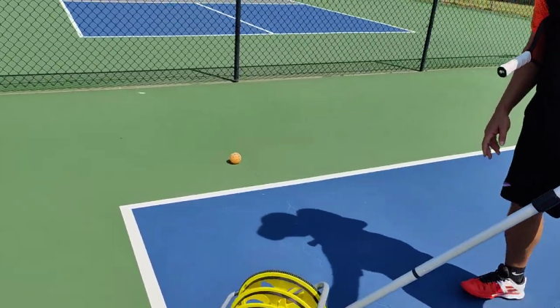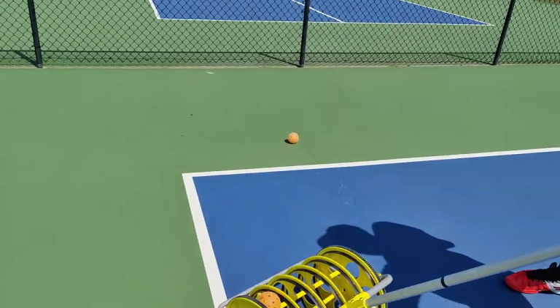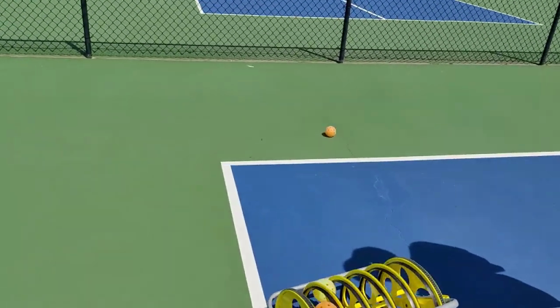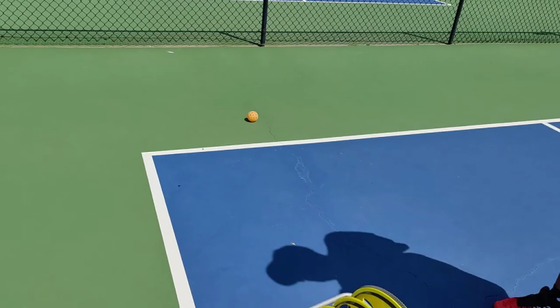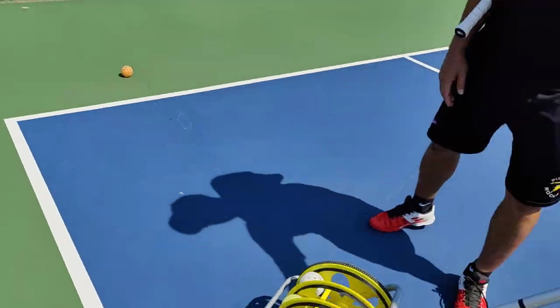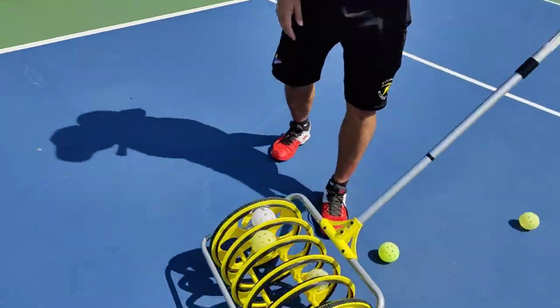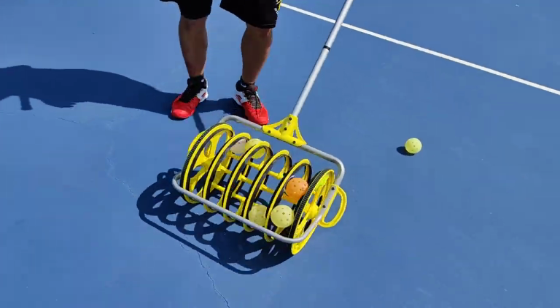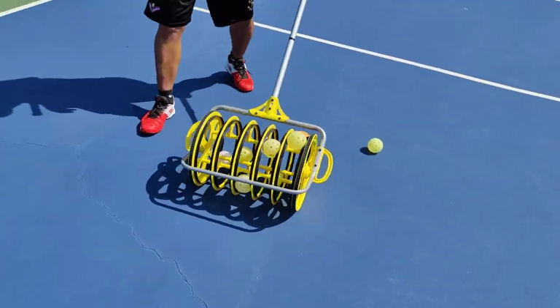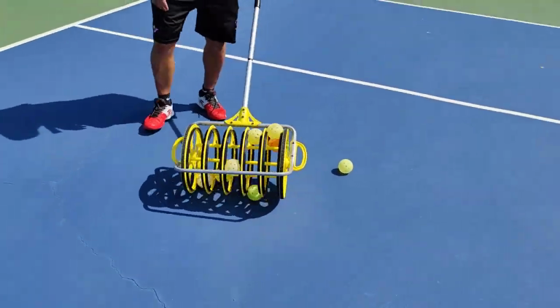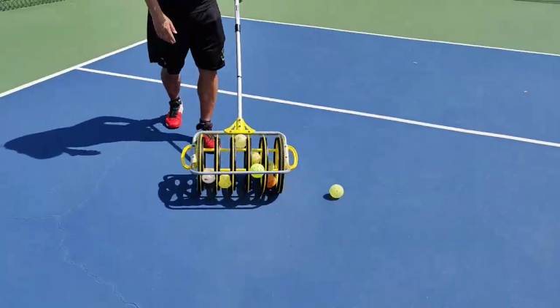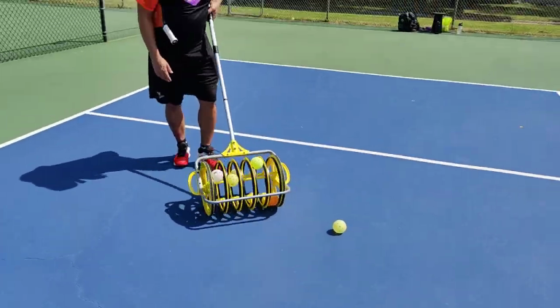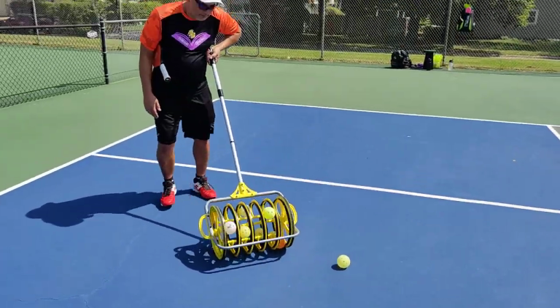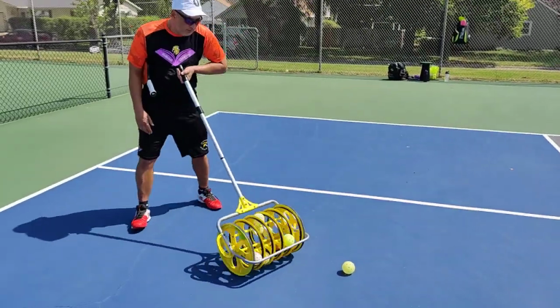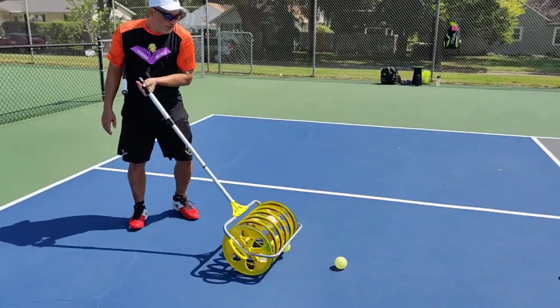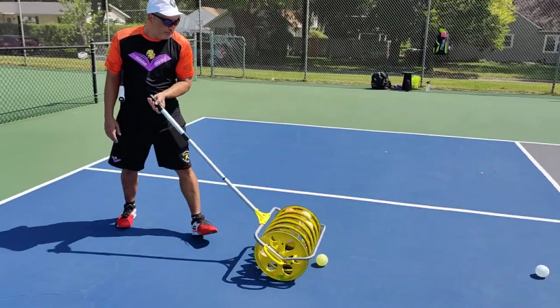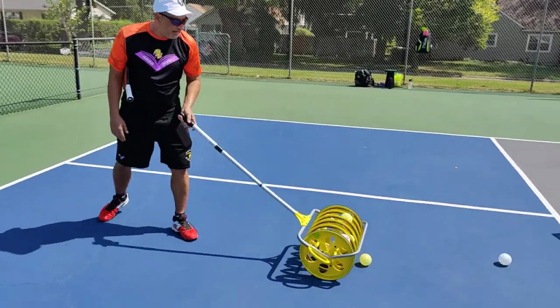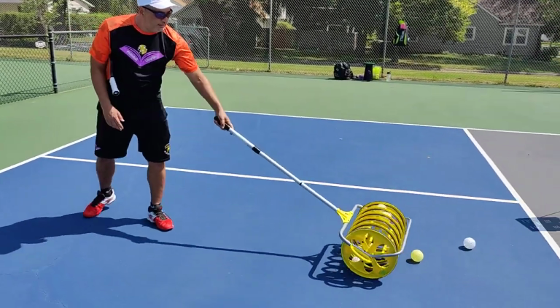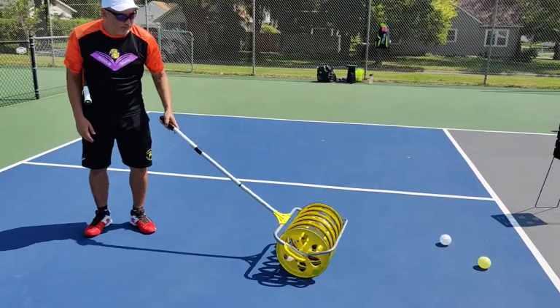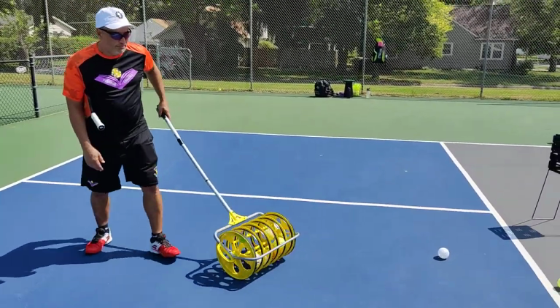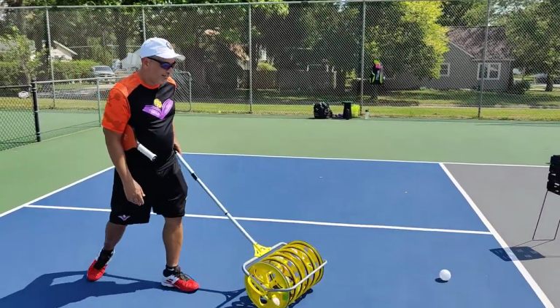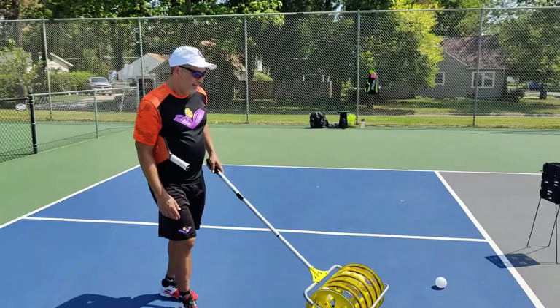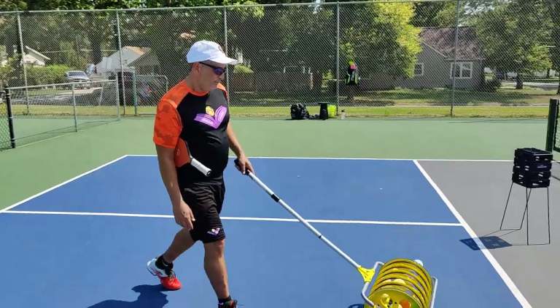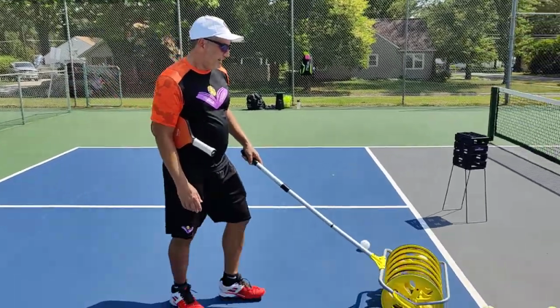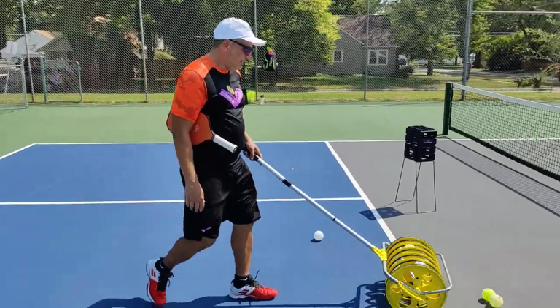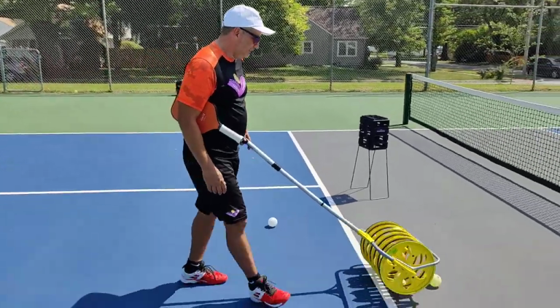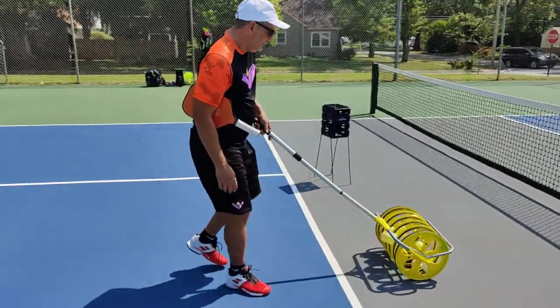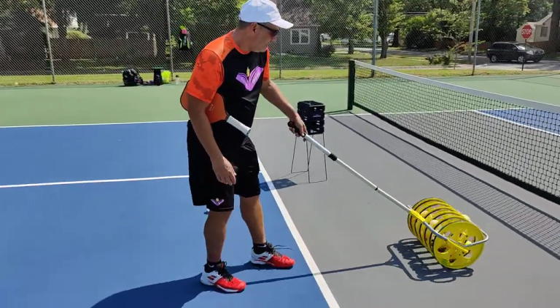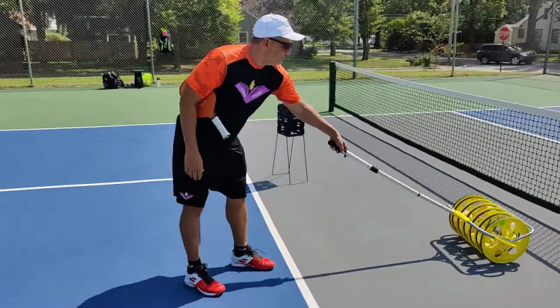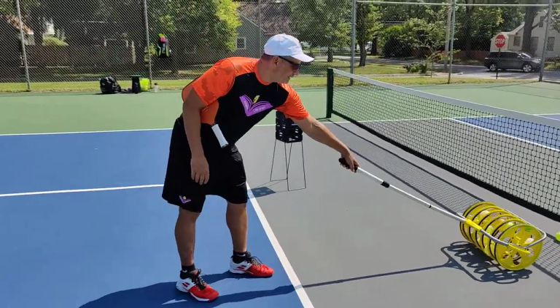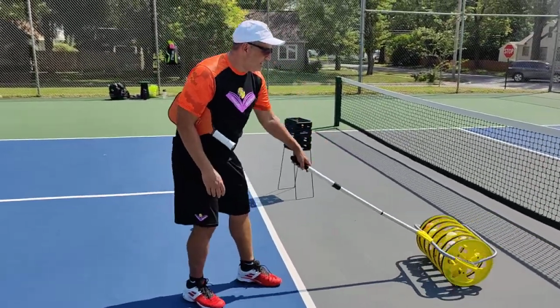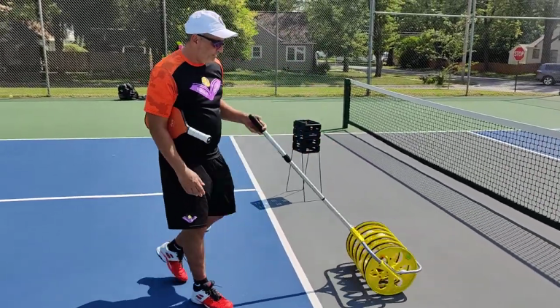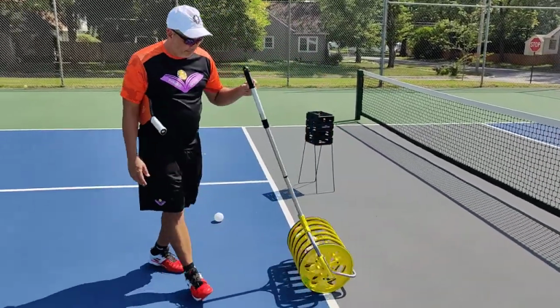You can always go right backwards. Forward and back, forward and back. Look at that — got a bunch of them.